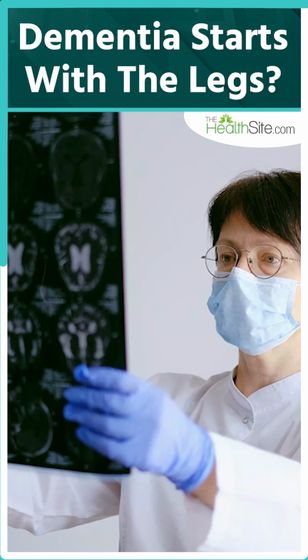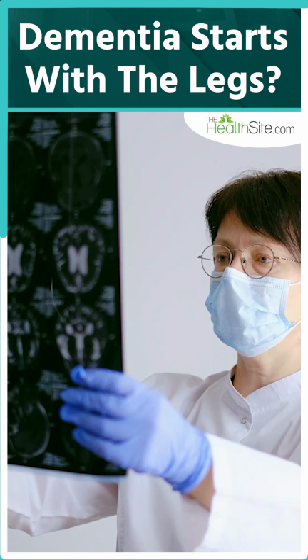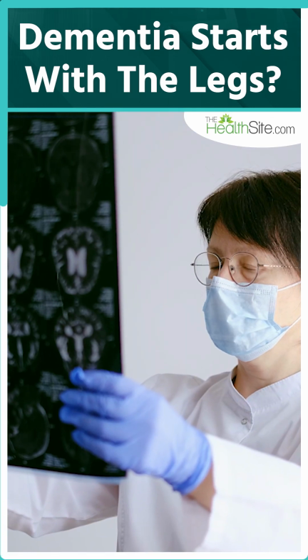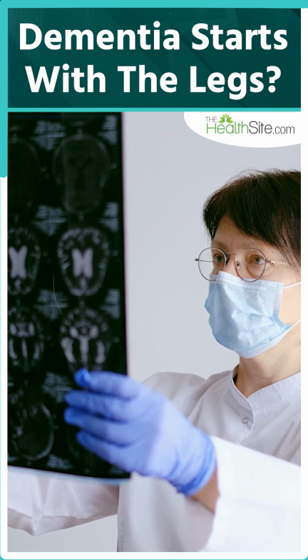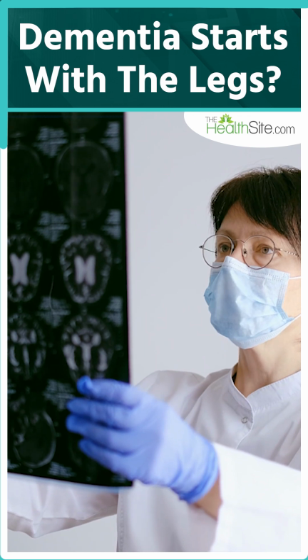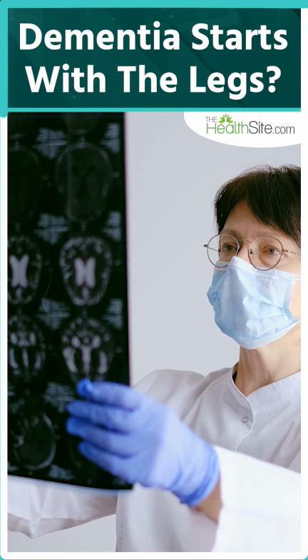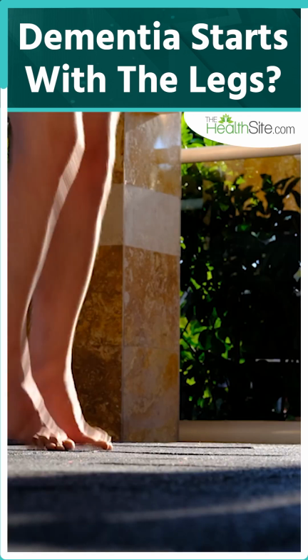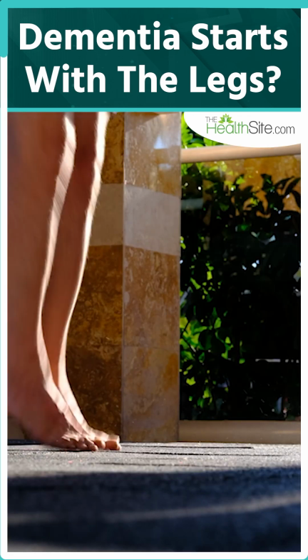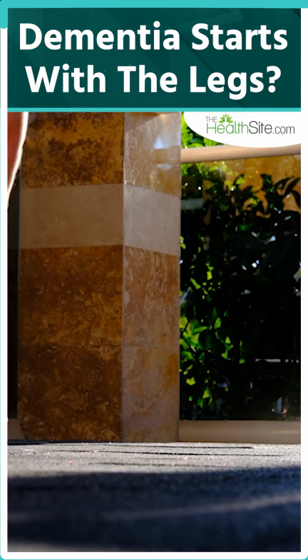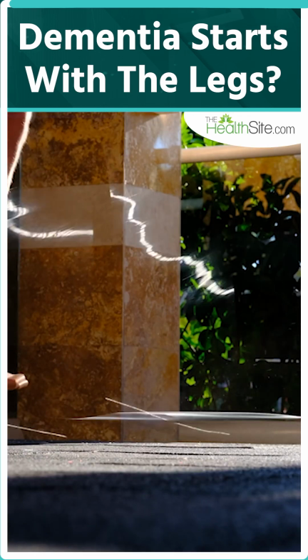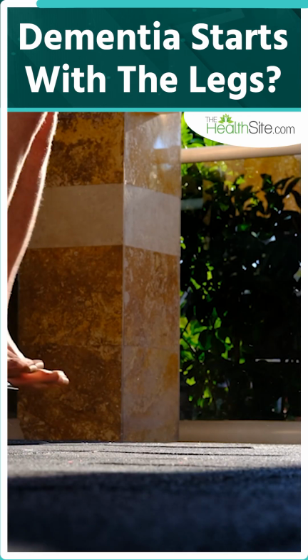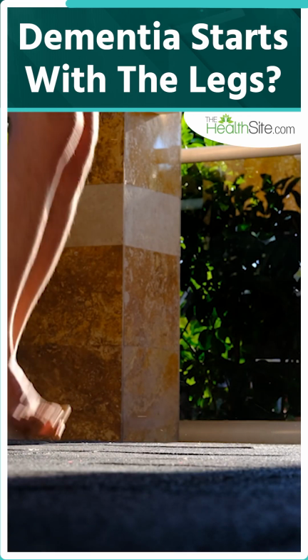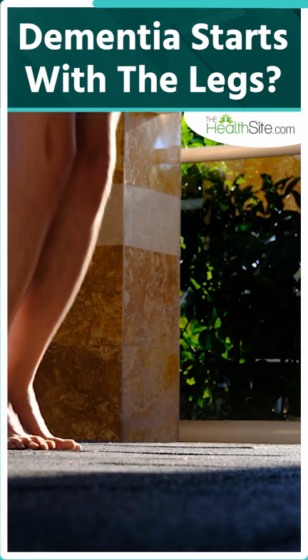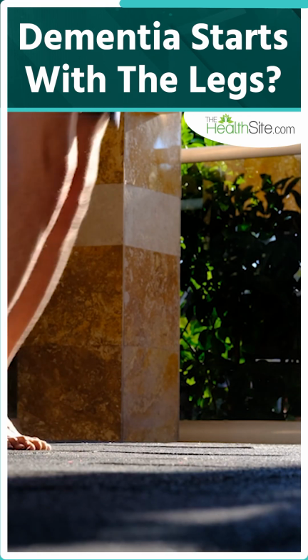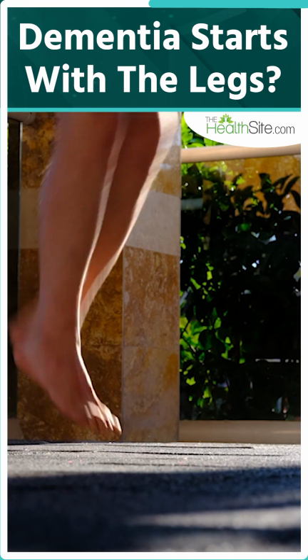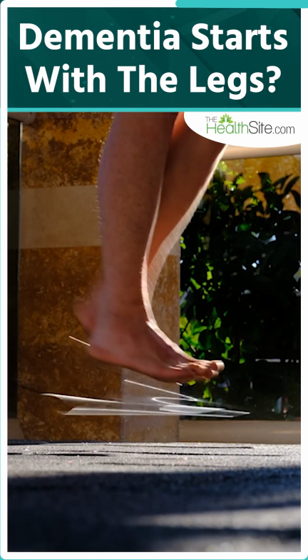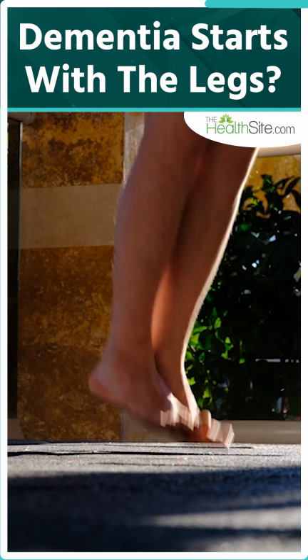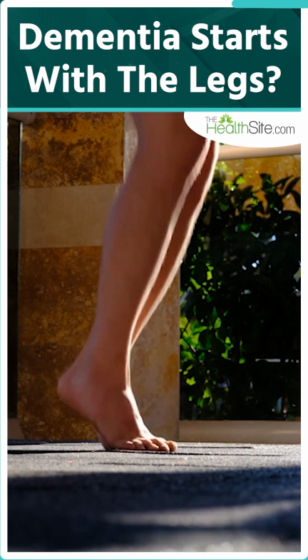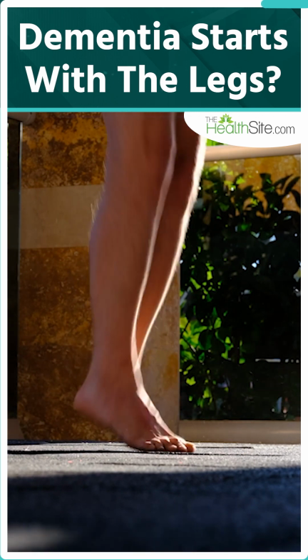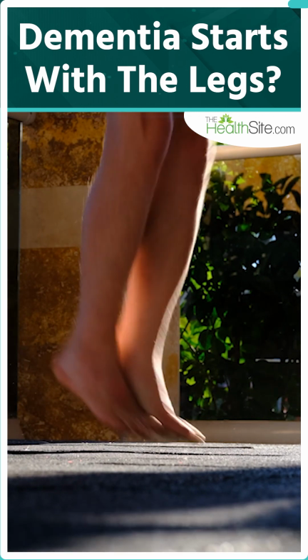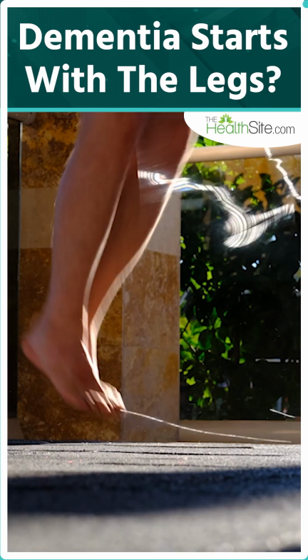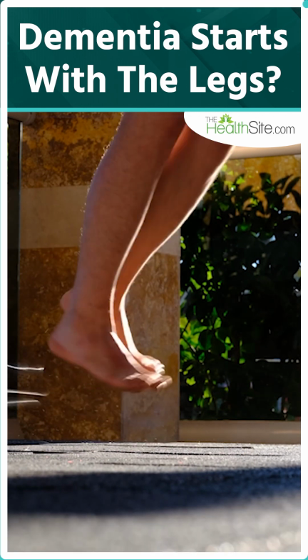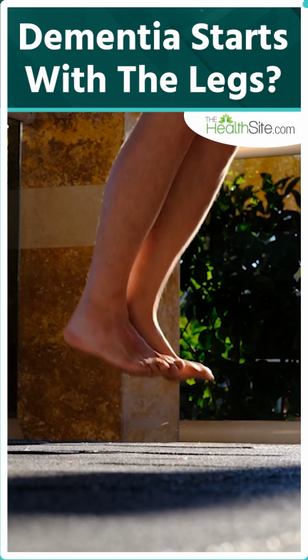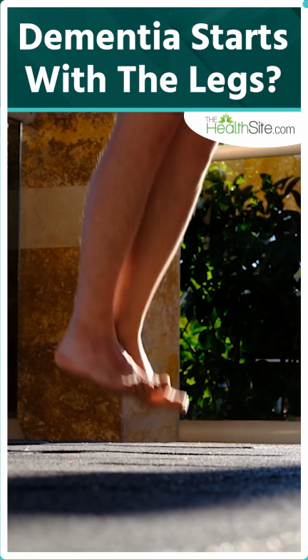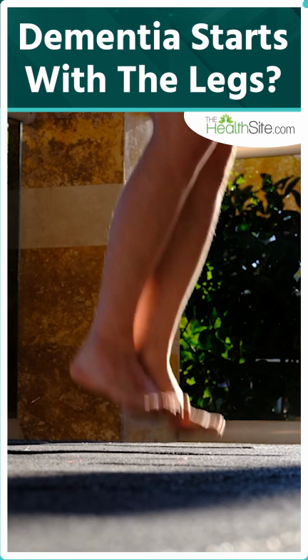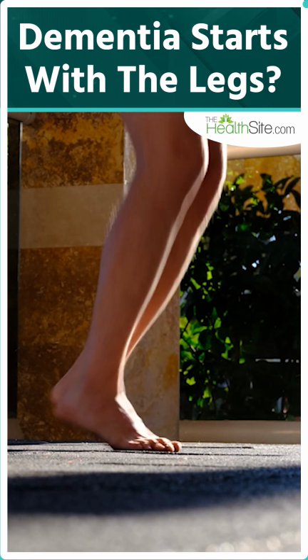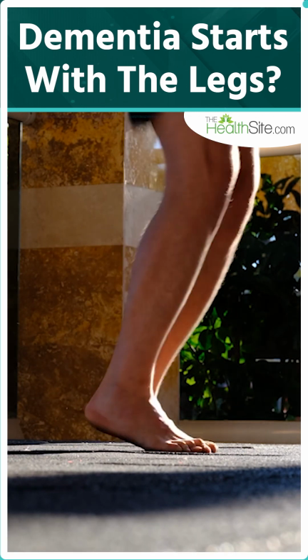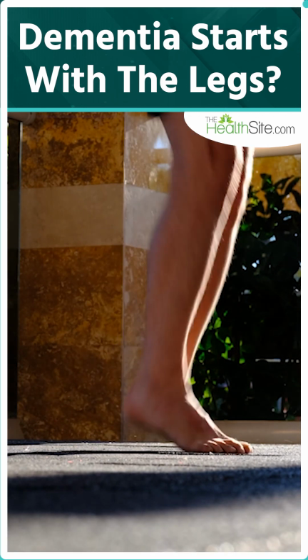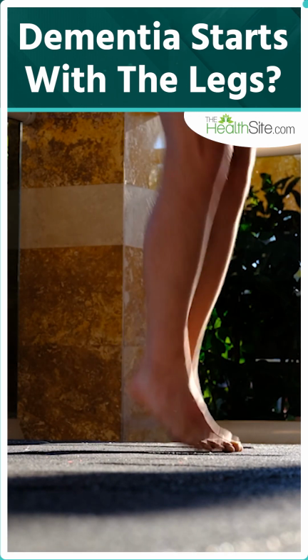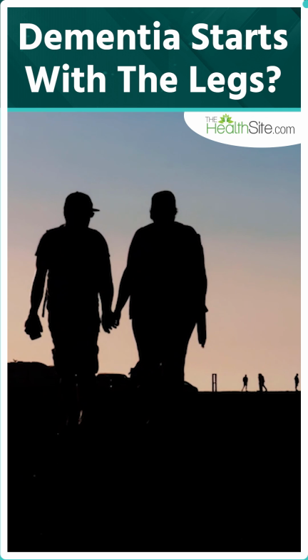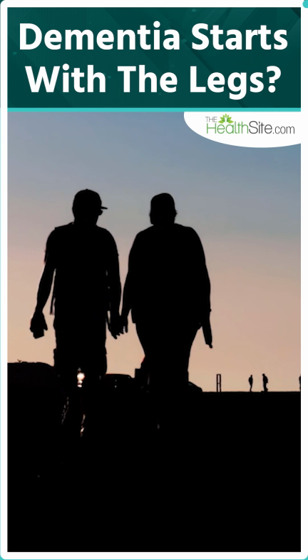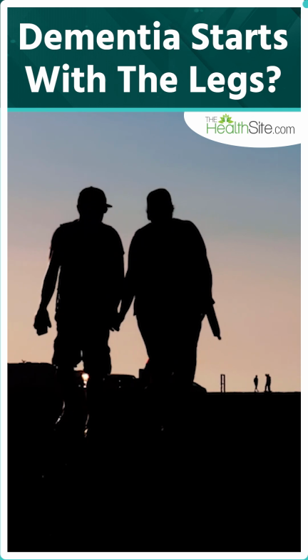And here is something even more fascinating. Every step you take helps power your brain. When your feet hit the ground, that pressure sends gentle pulses through your arteries, pushing oxygen and glucose-rich blood to the brain — like a natural pump.